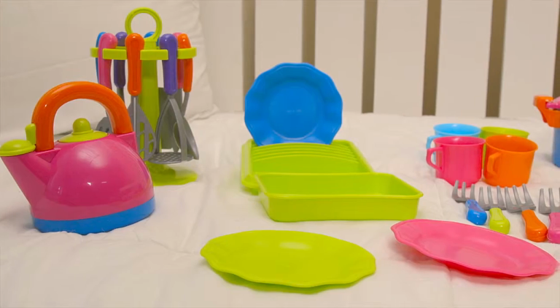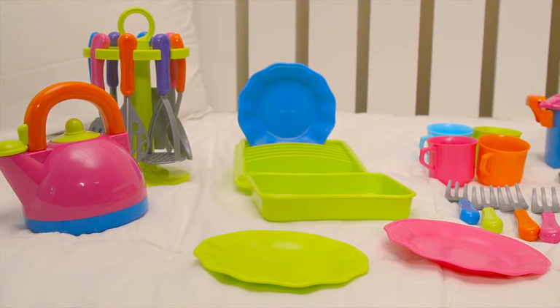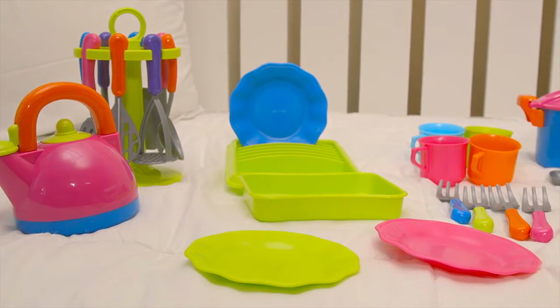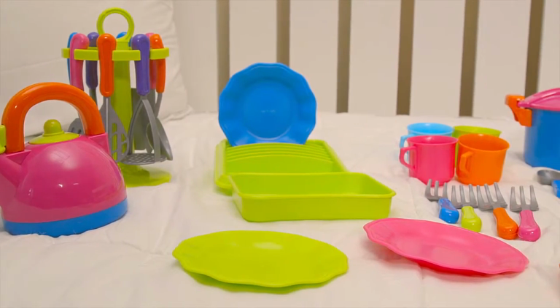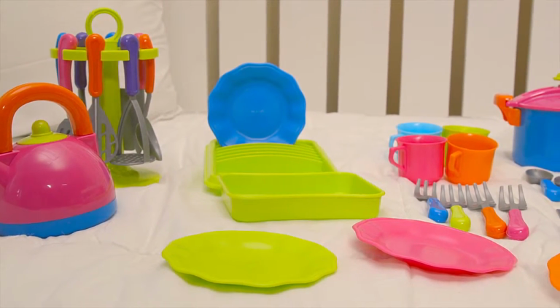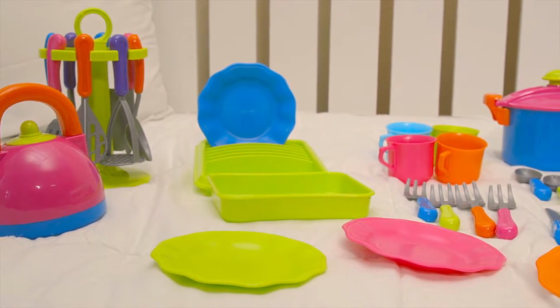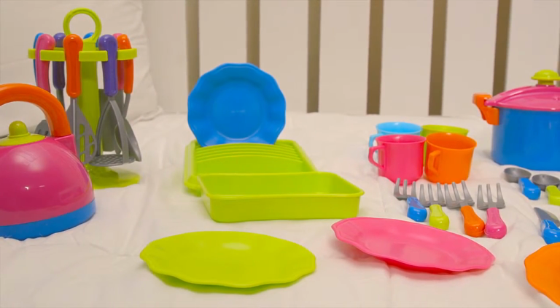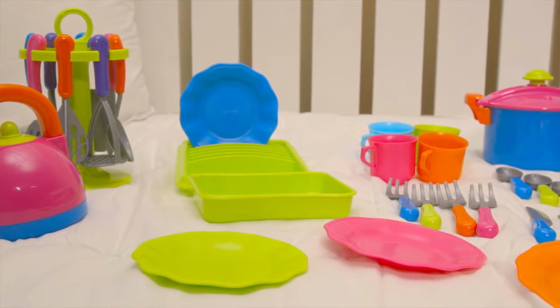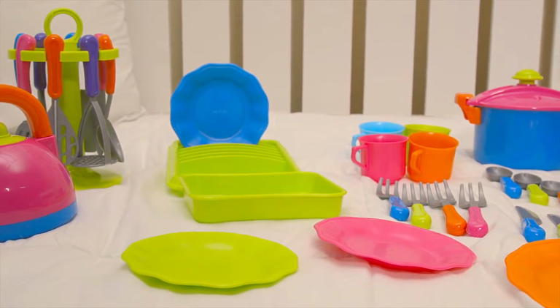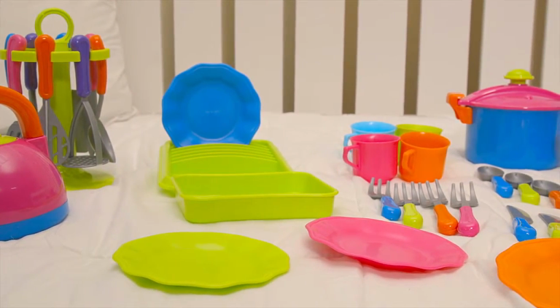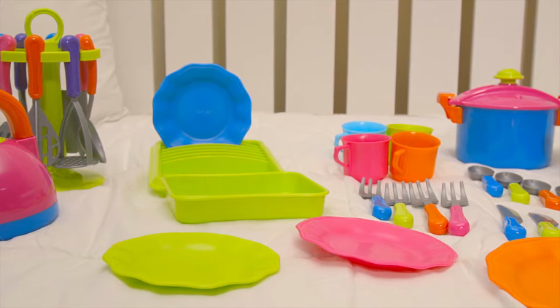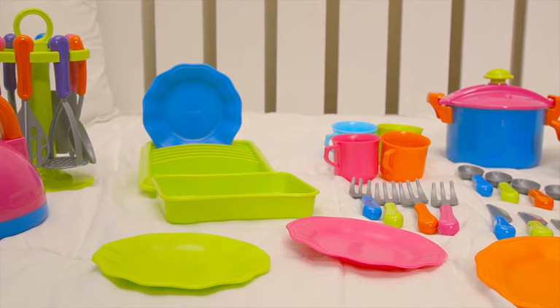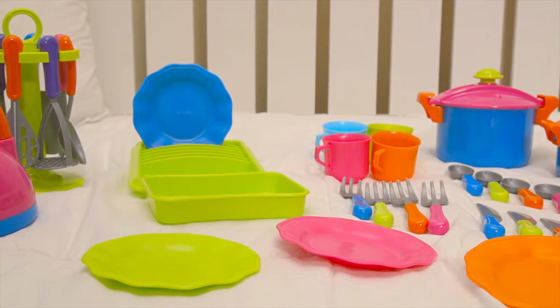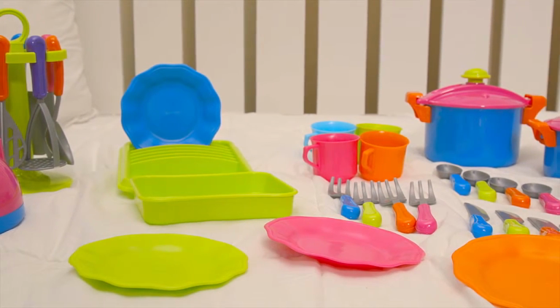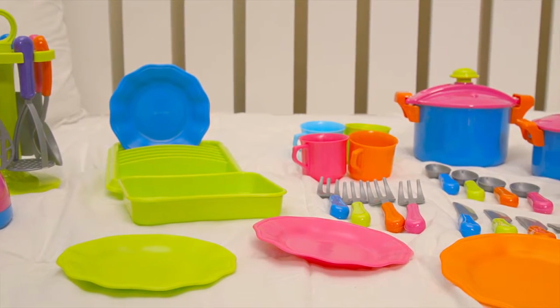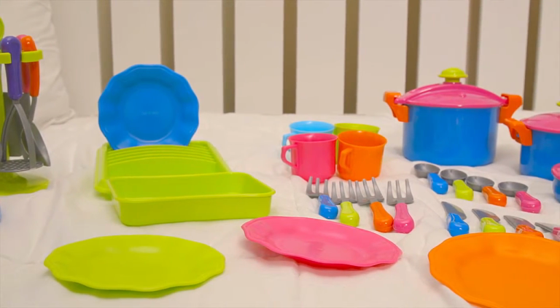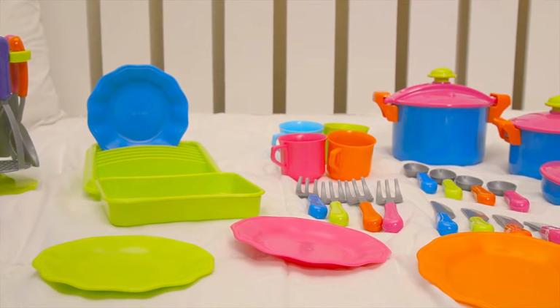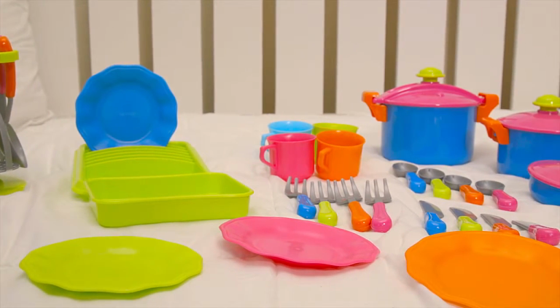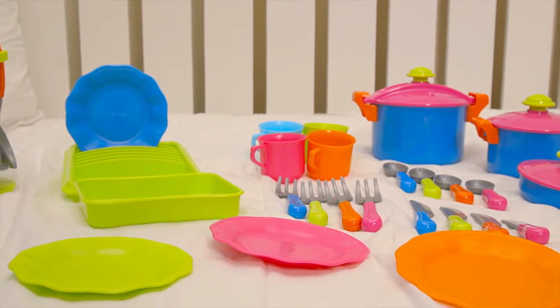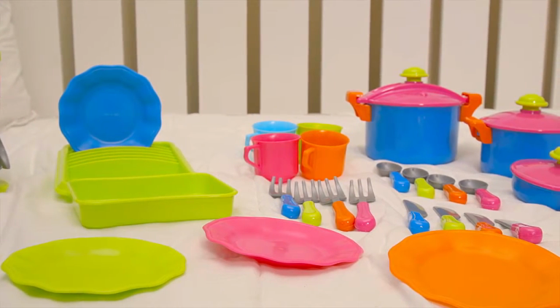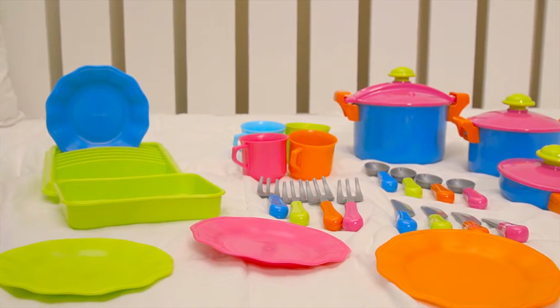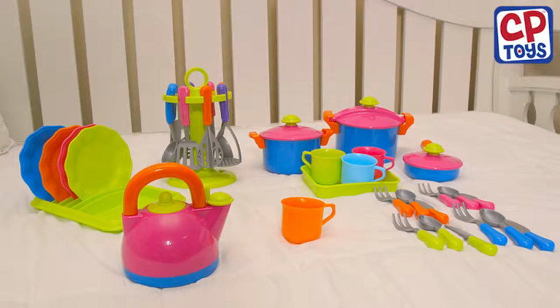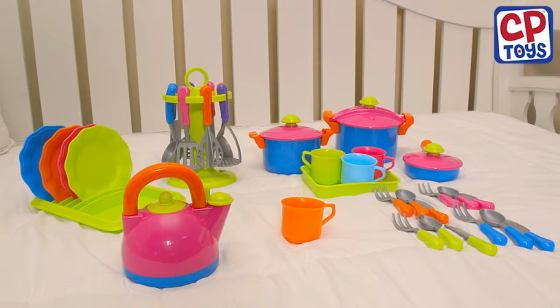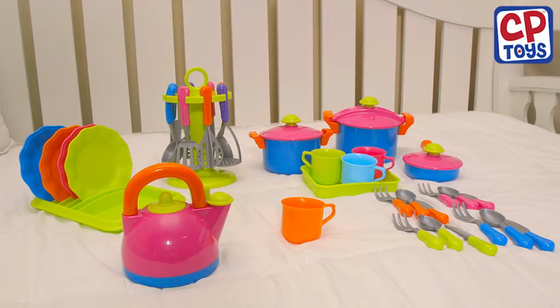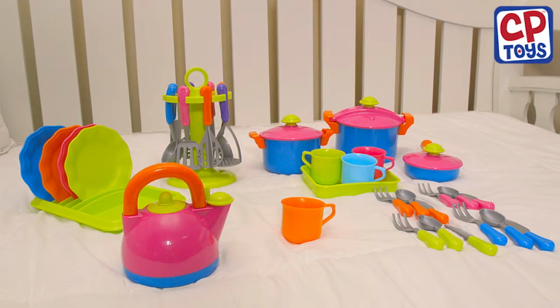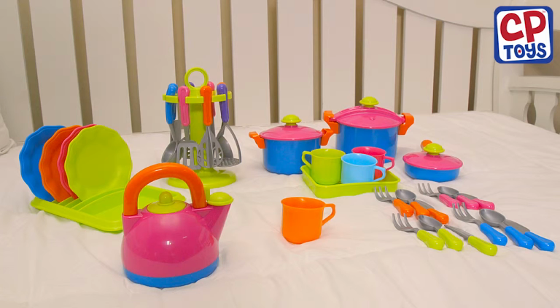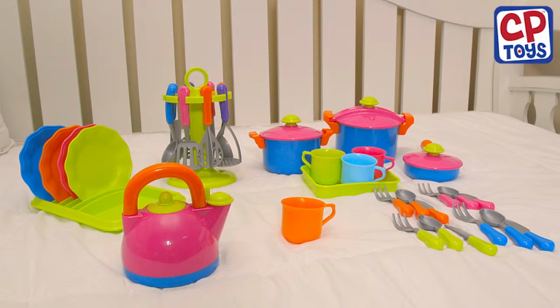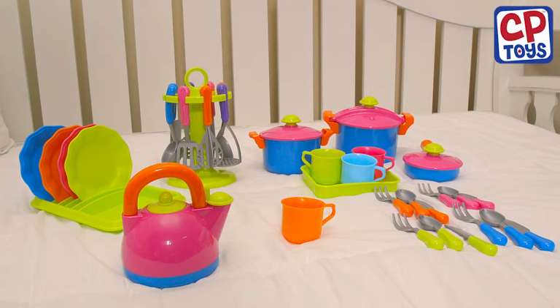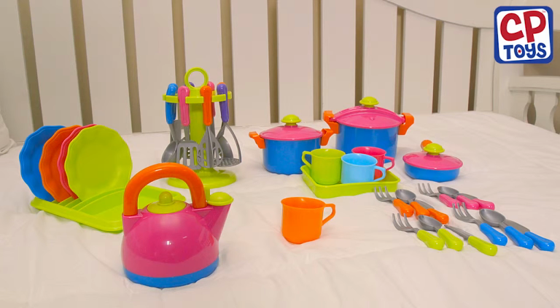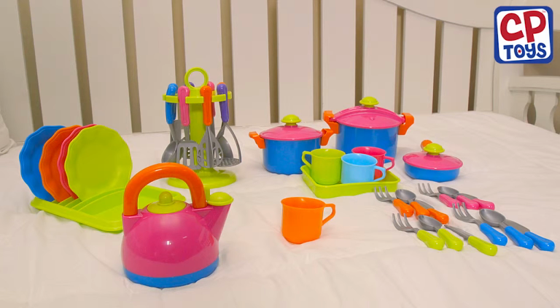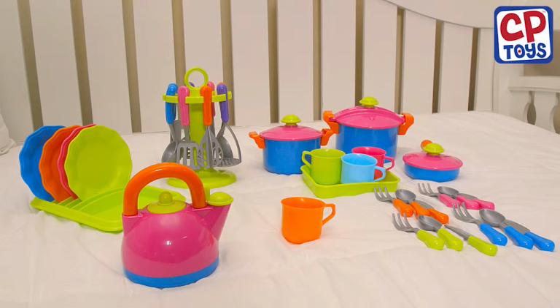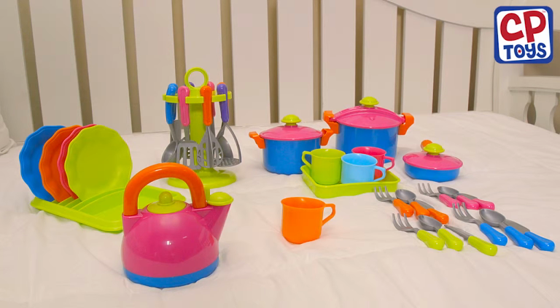And made from 100% BPA-free plastics, the 38-piece set is safe and the perfect size for little hands. Cook up some fun with a ColorFun Cookware set from CP Toys.